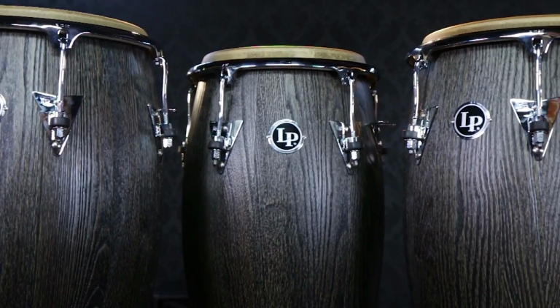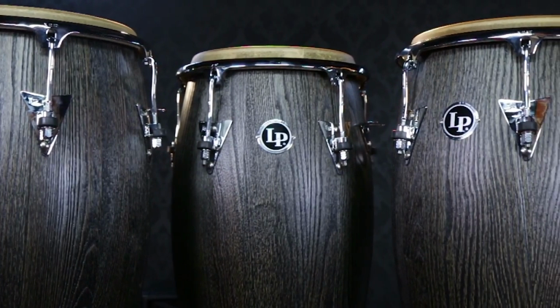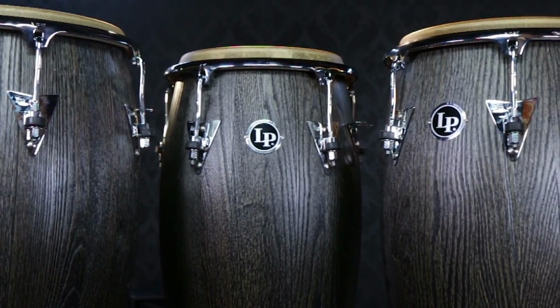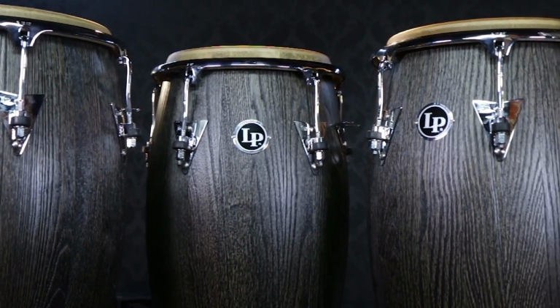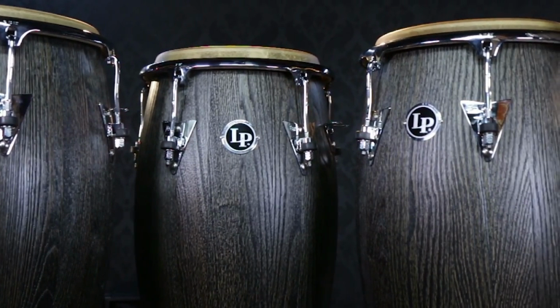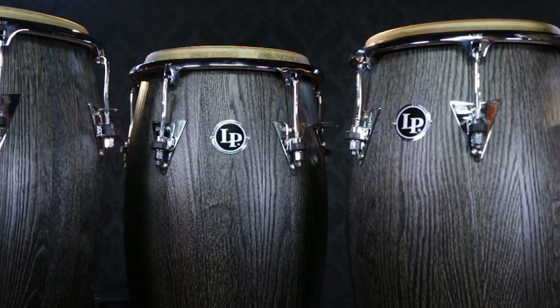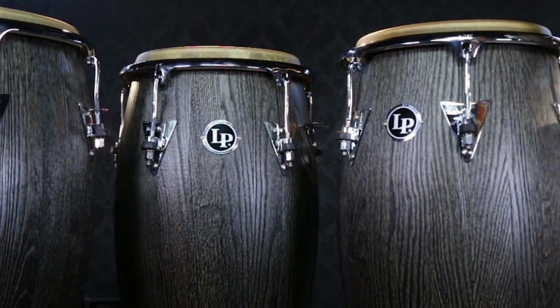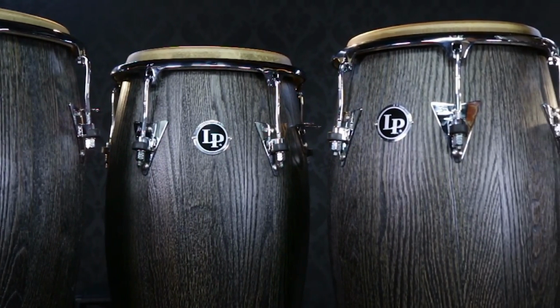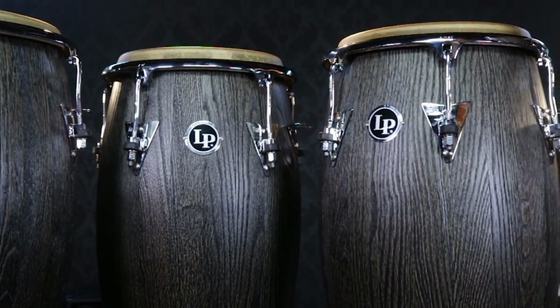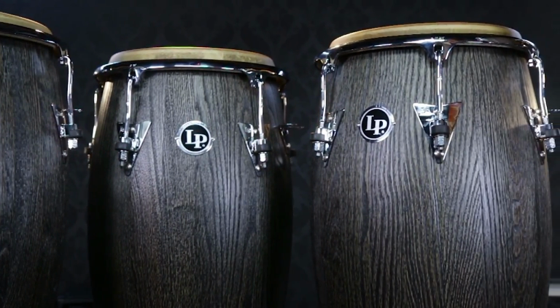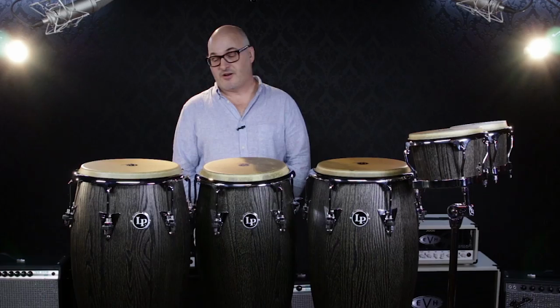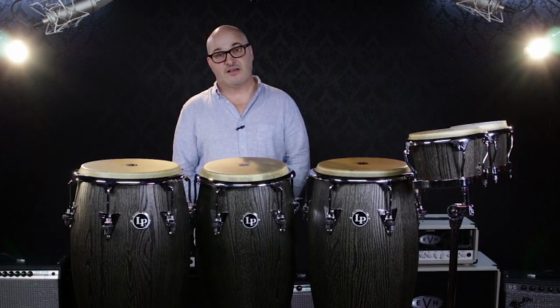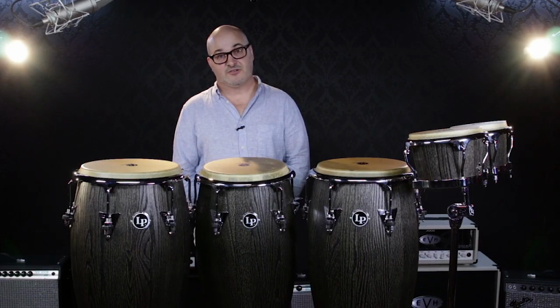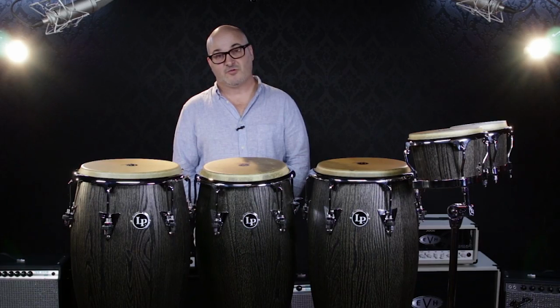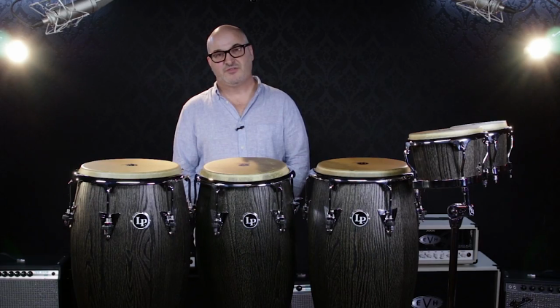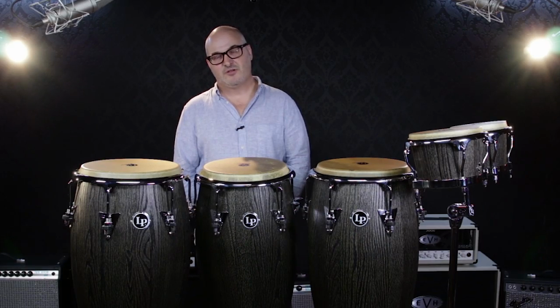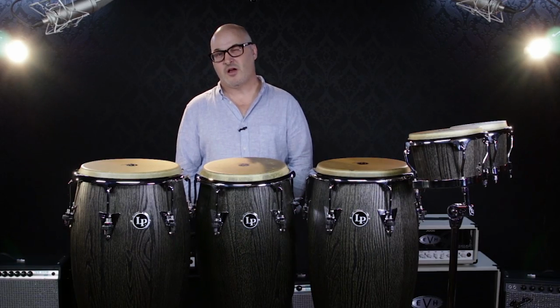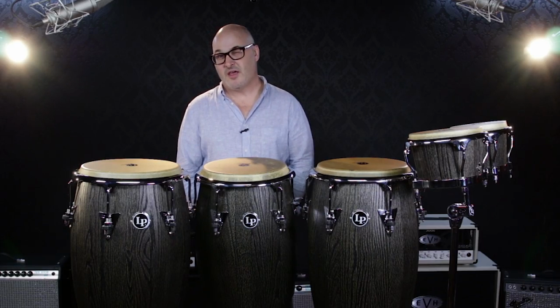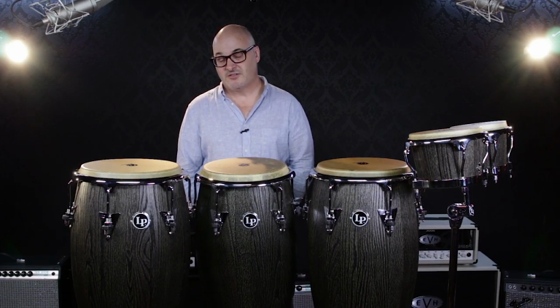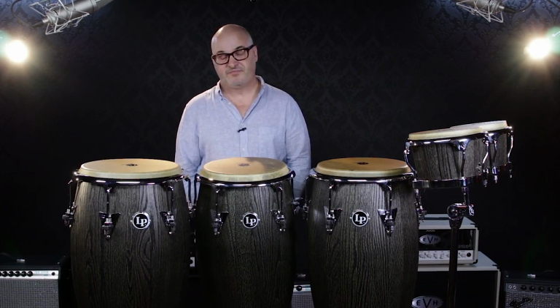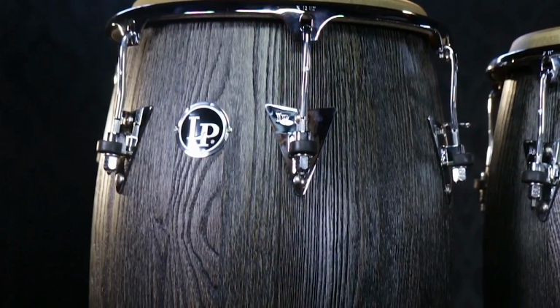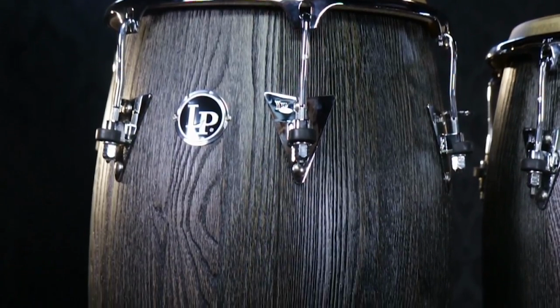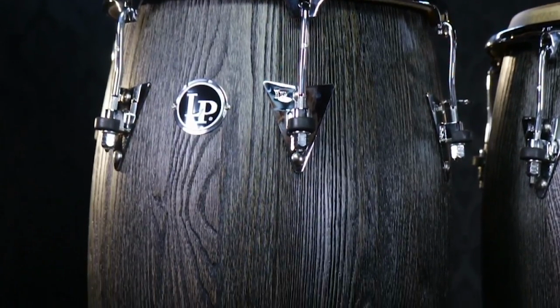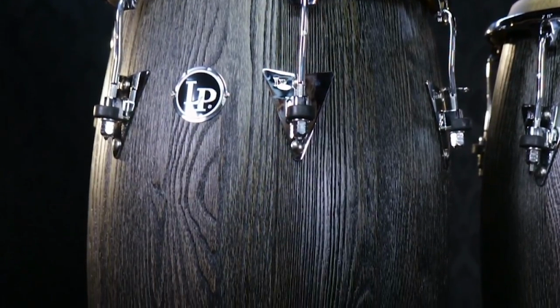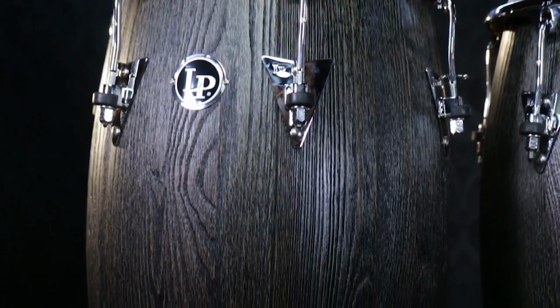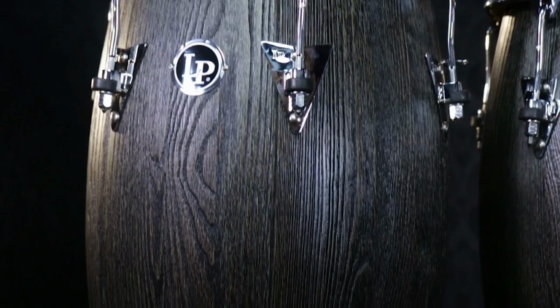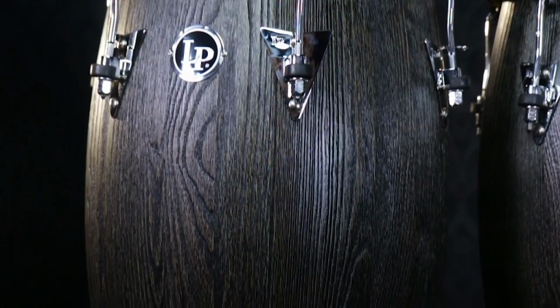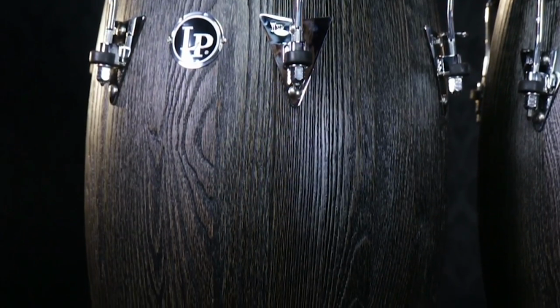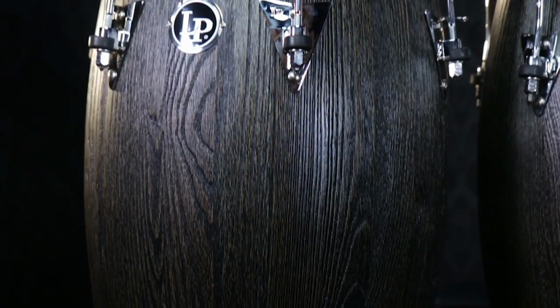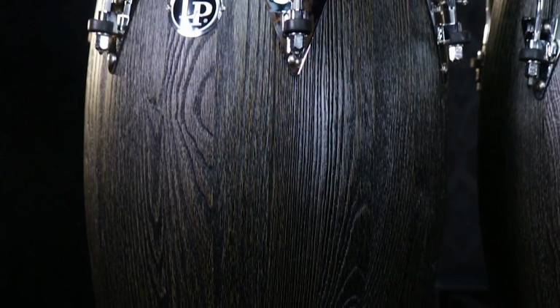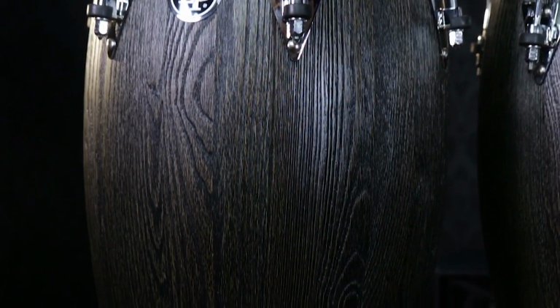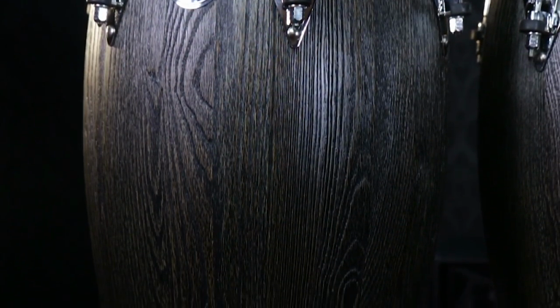These congas have a slightly more narrow shape or bowl design than our classic series congas, which gives you a little more cutting edge to them. And one of the great things about them is this beautiful sculpted ash finish, as you can see.